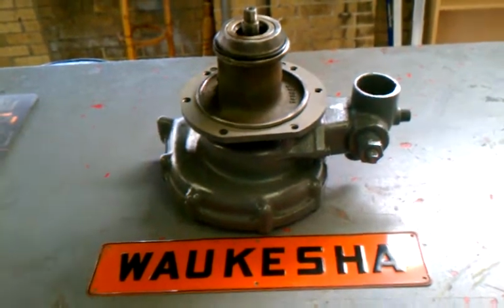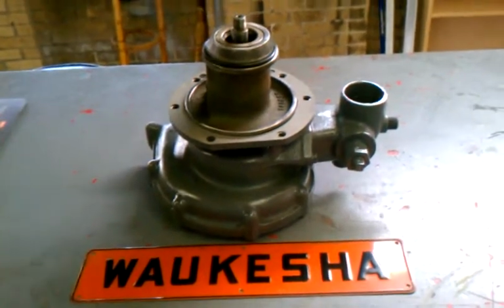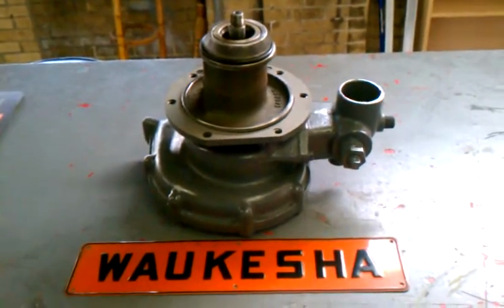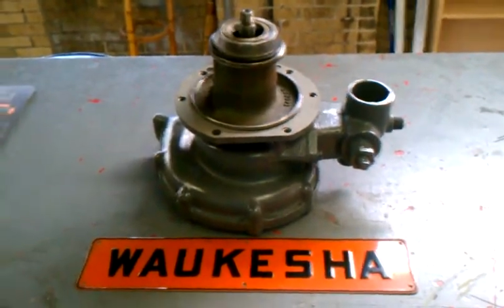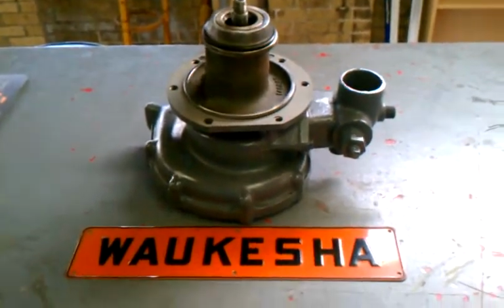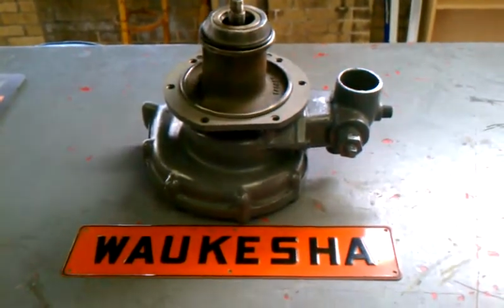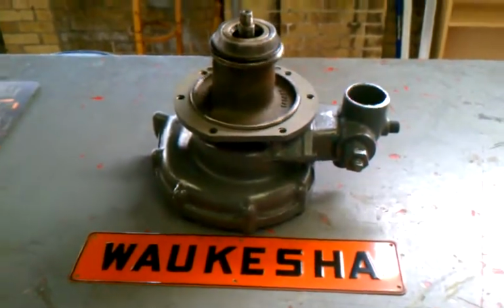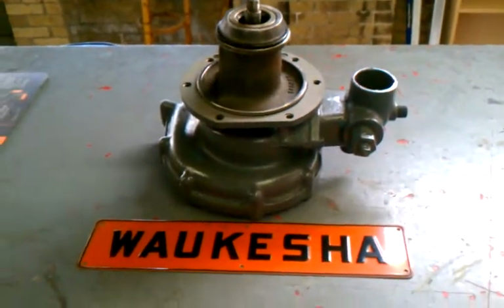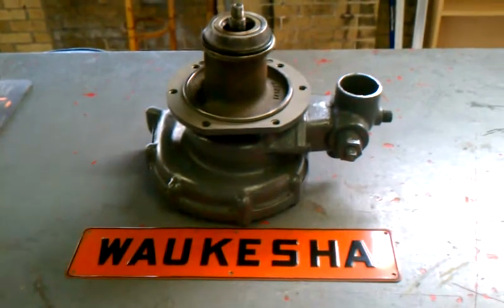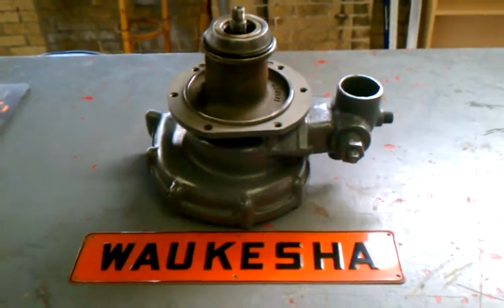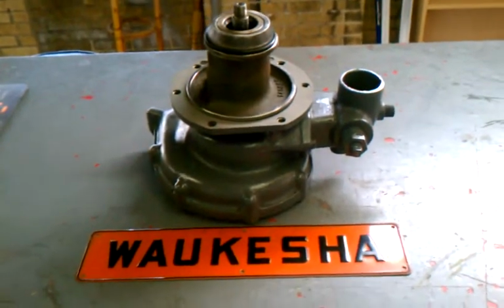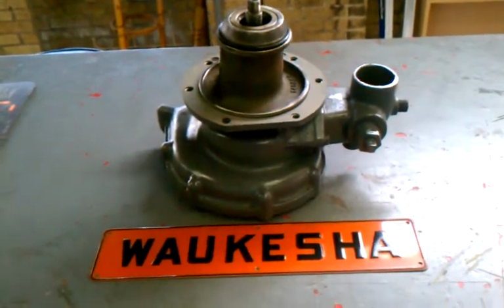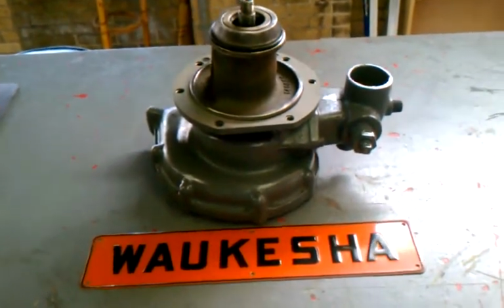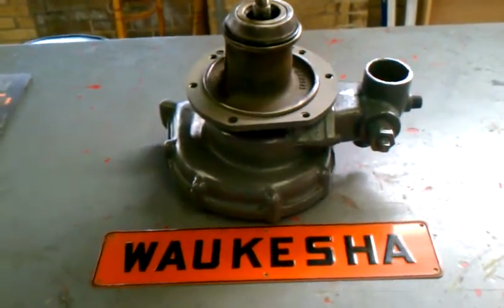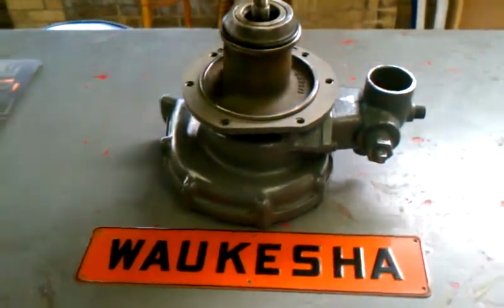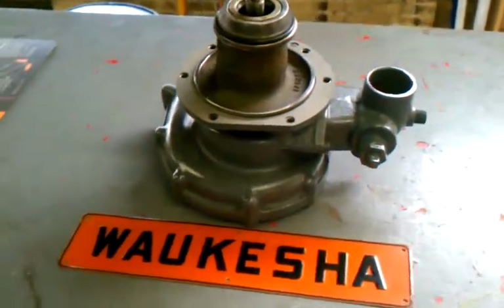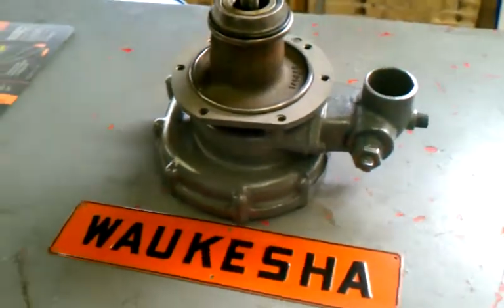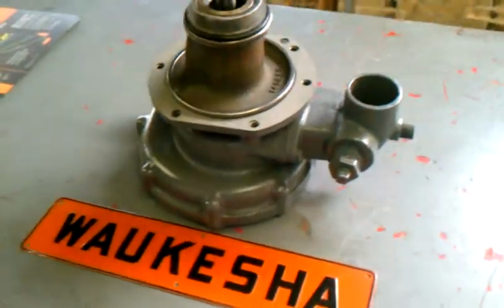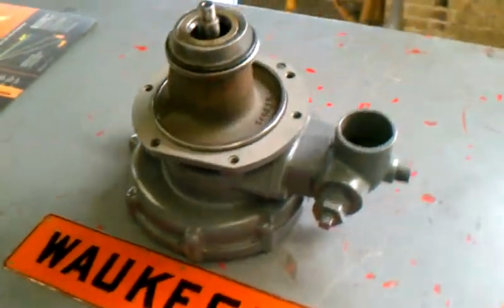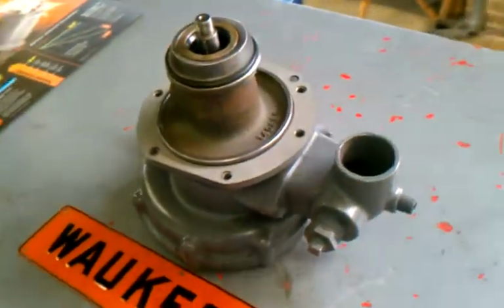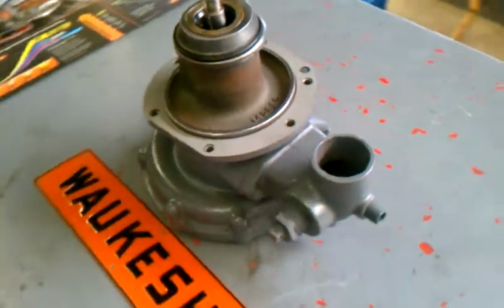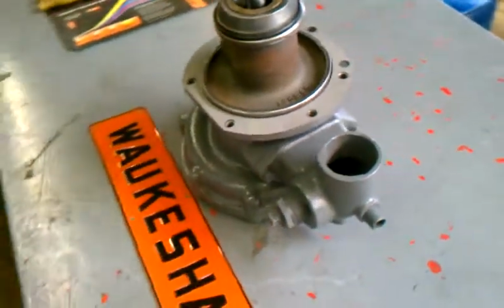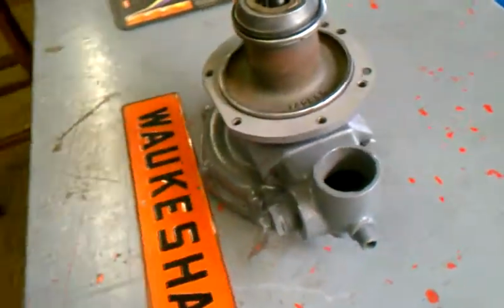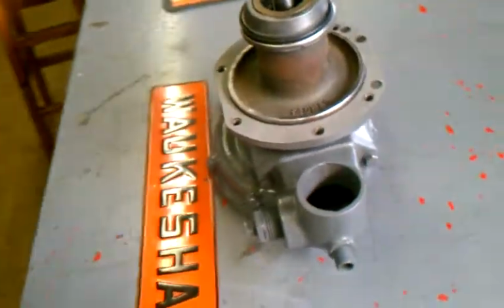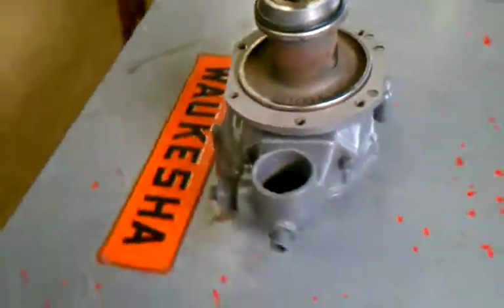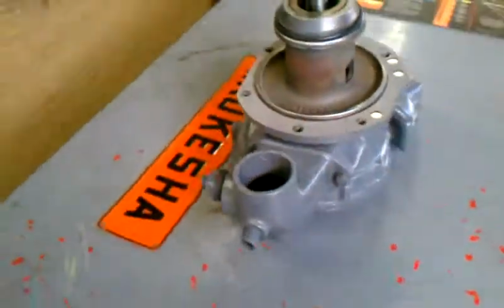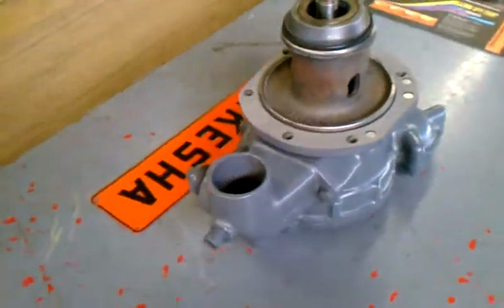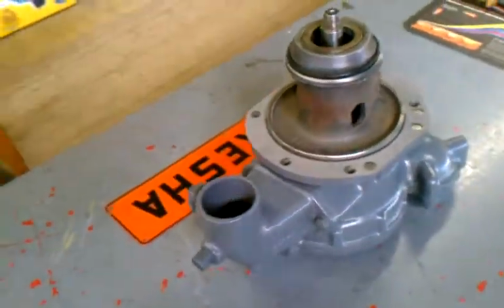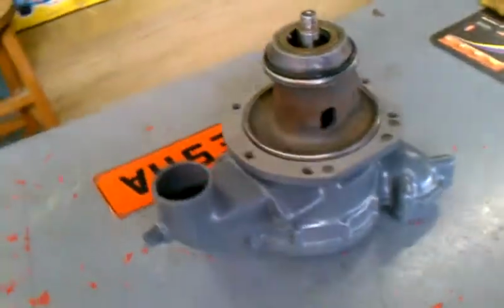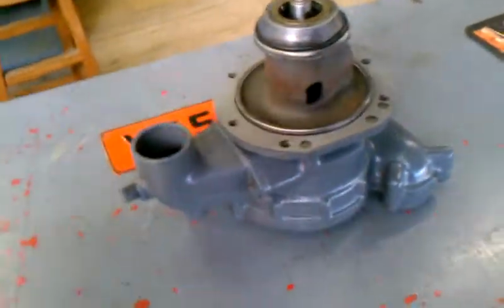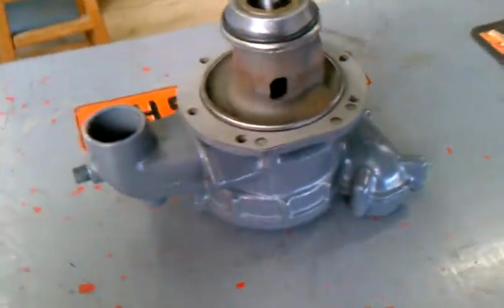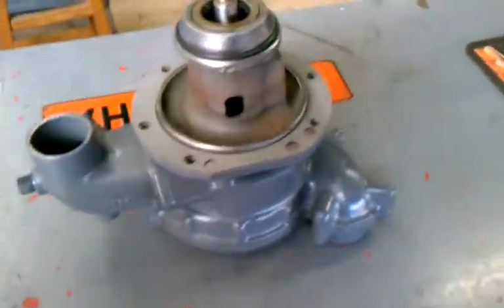Here we have a surplus new water pump for a Waukesha model F554G — like in George. It's a belt-driven water pump assembly. It's an obsolete, very hard to find item.